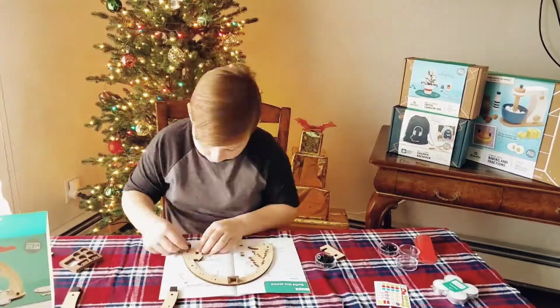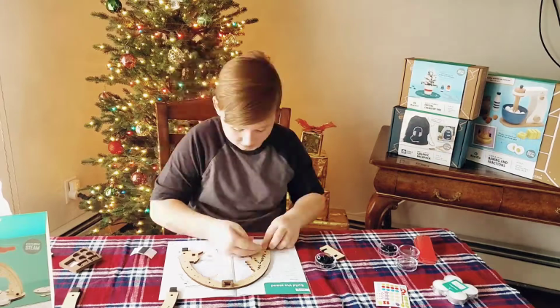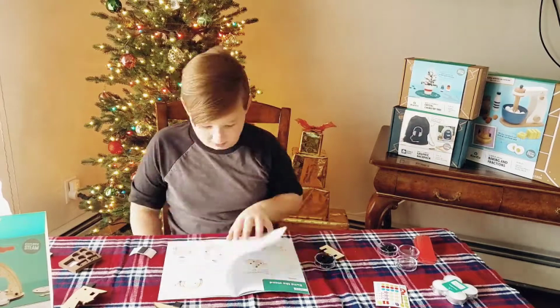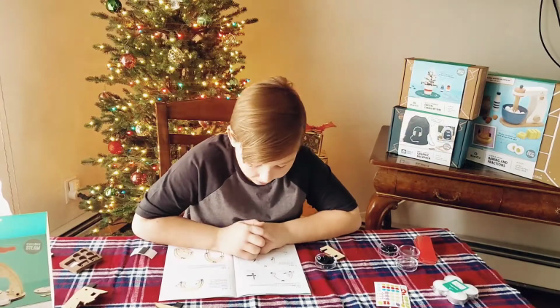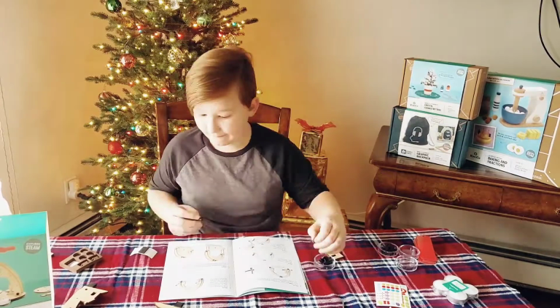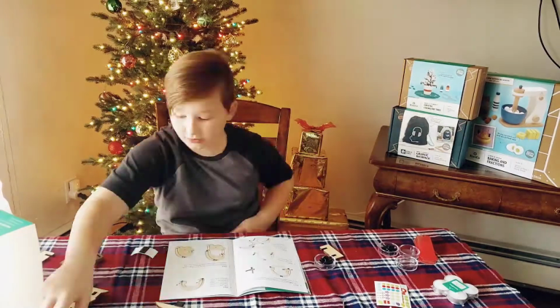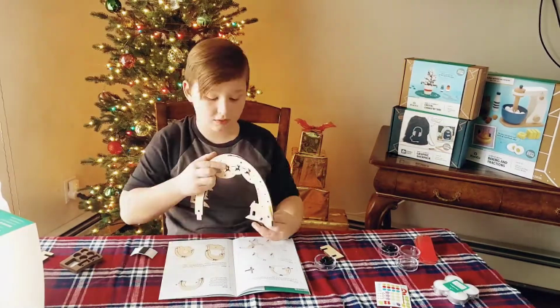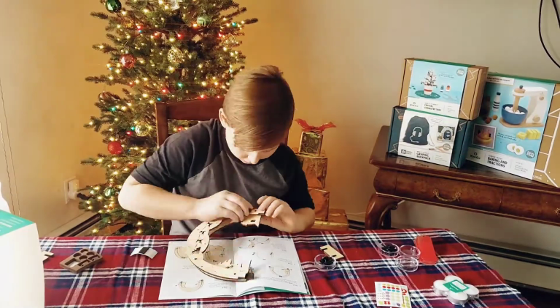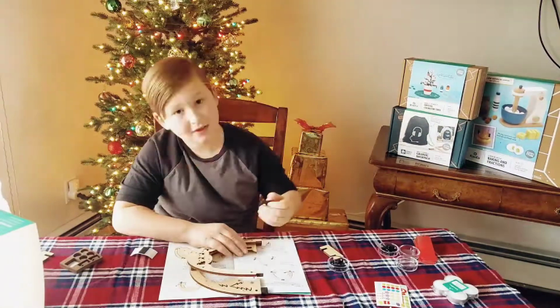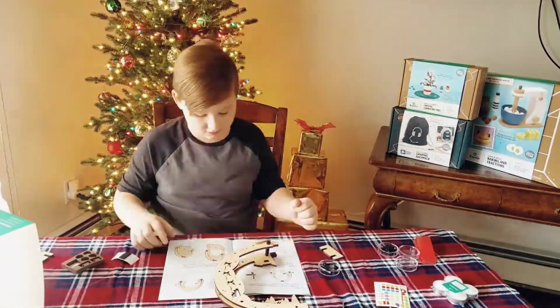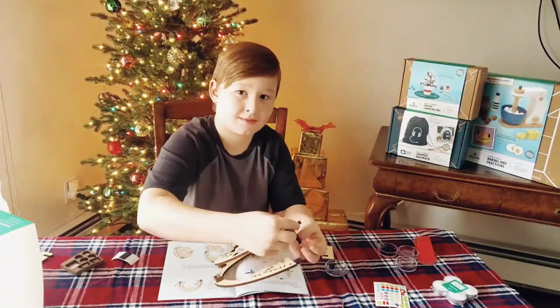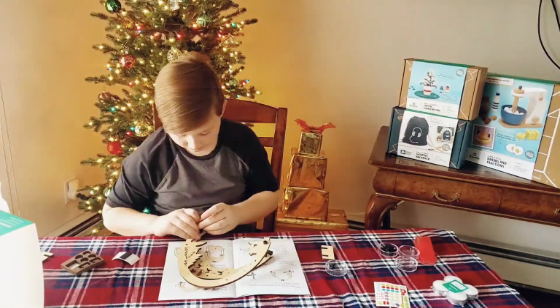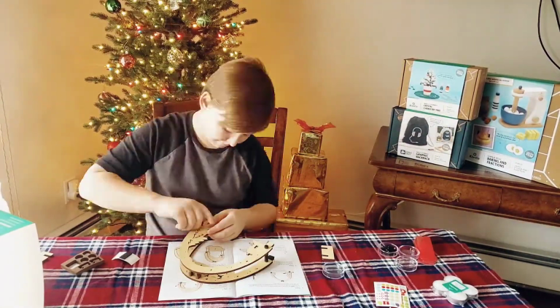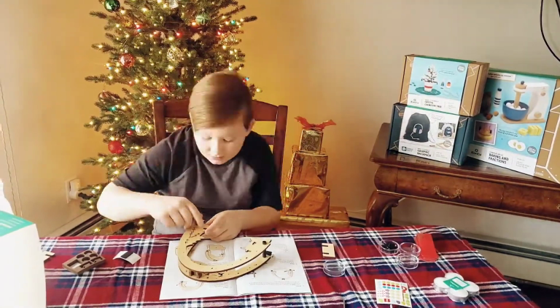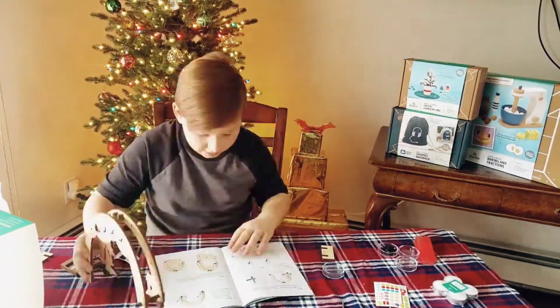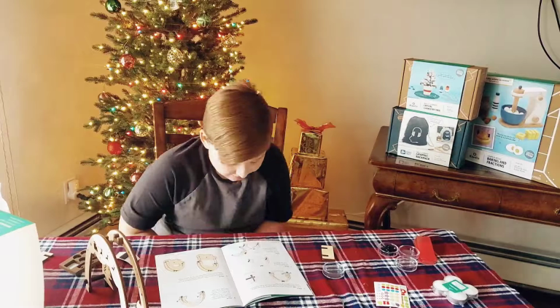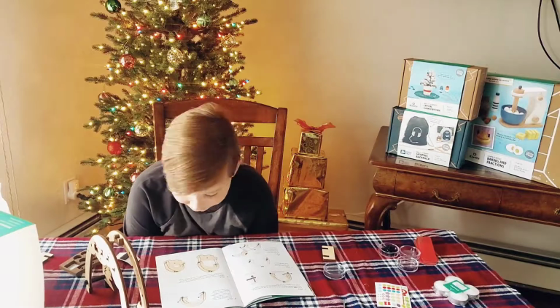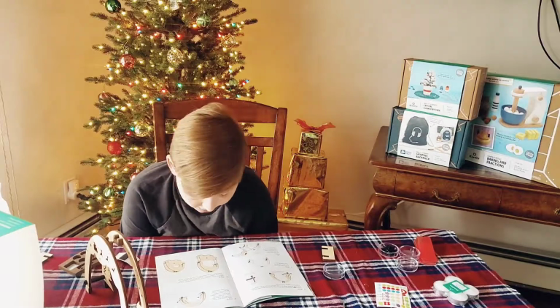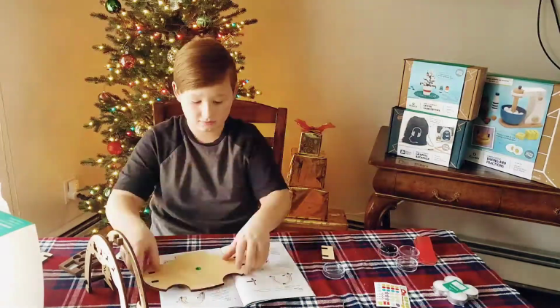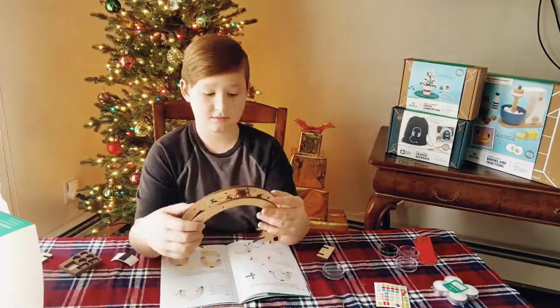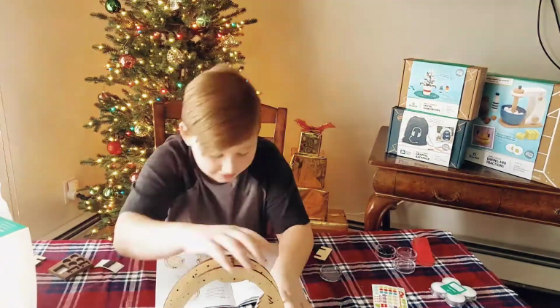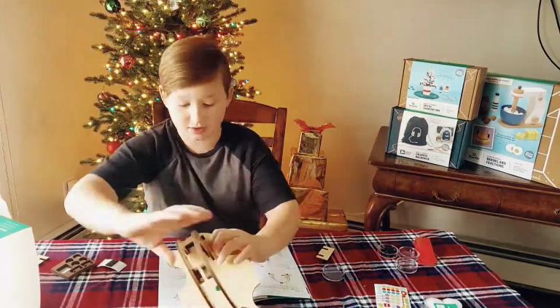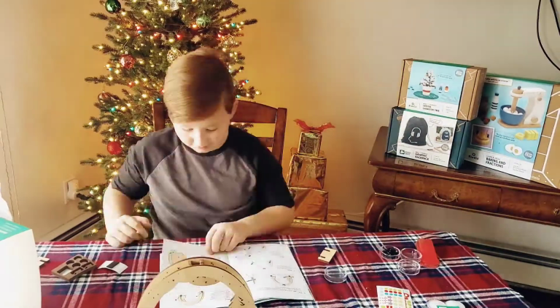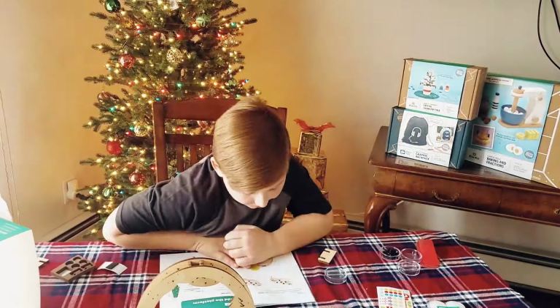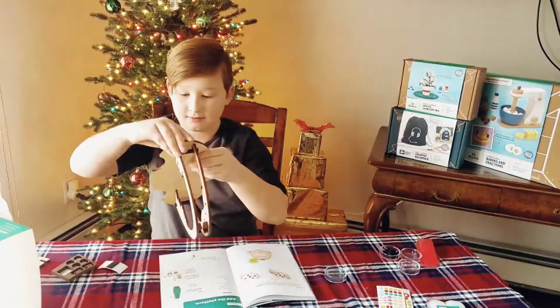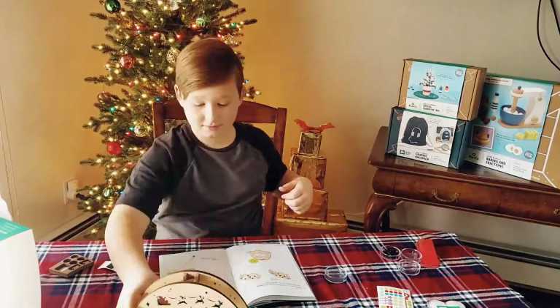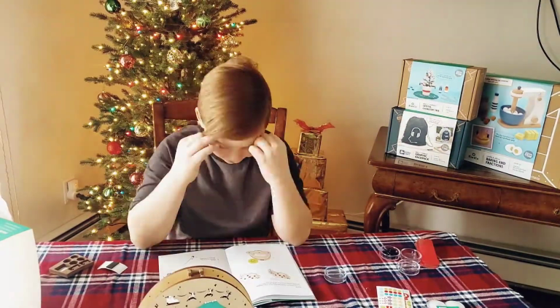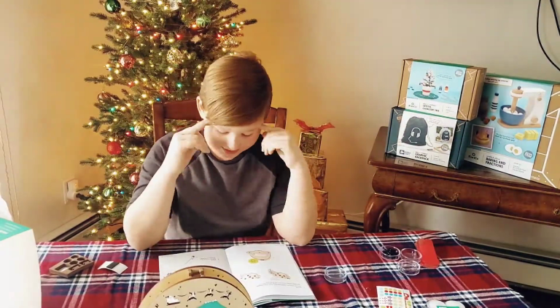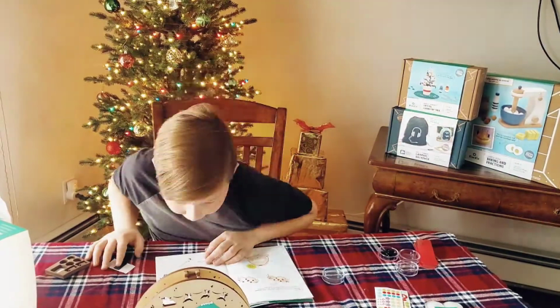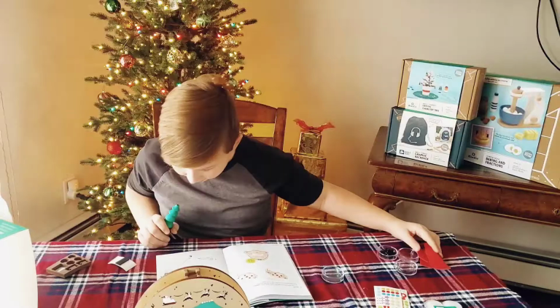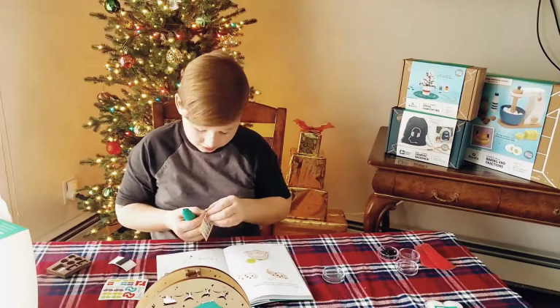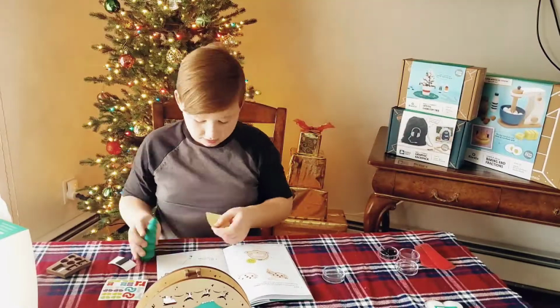All of the pieces are easy to handle and often have markings on them so that kids know where to place the smaller pieces. There is also room for personalization, making each project special for the kids.